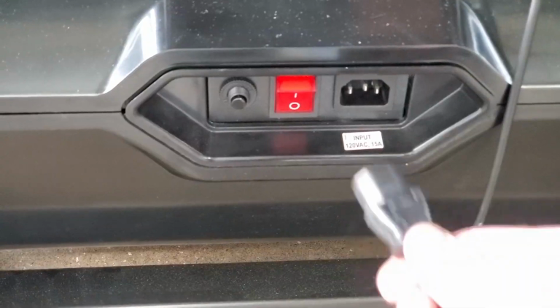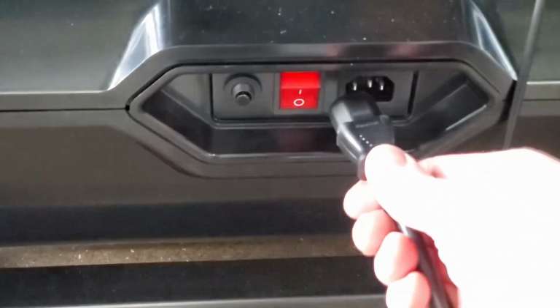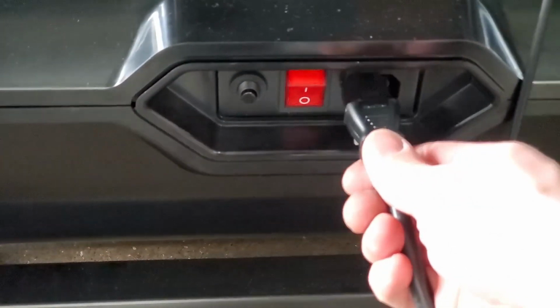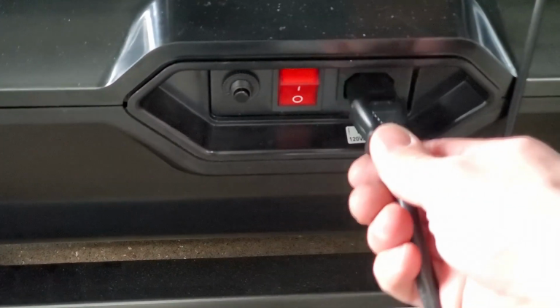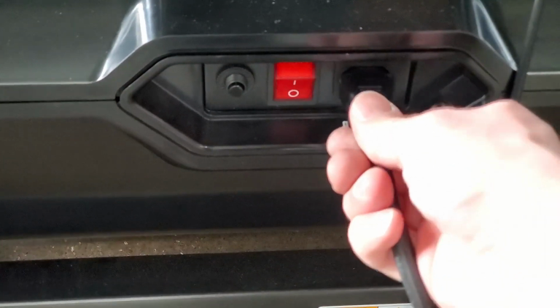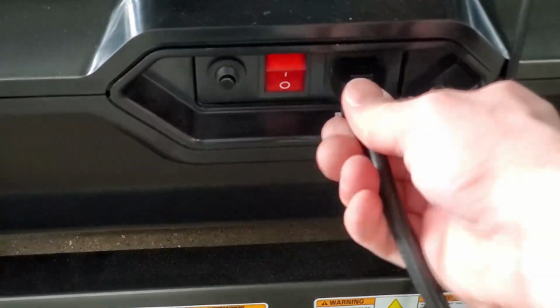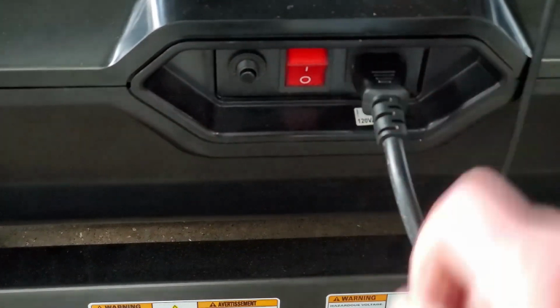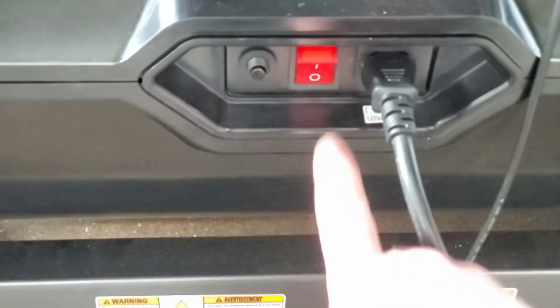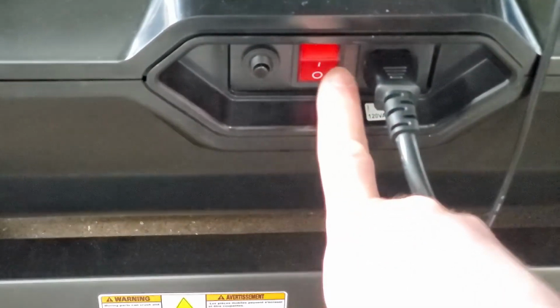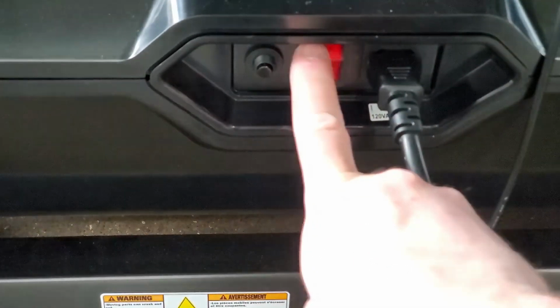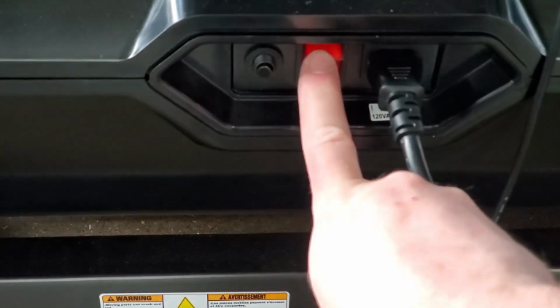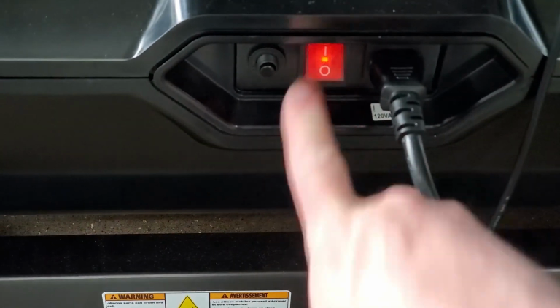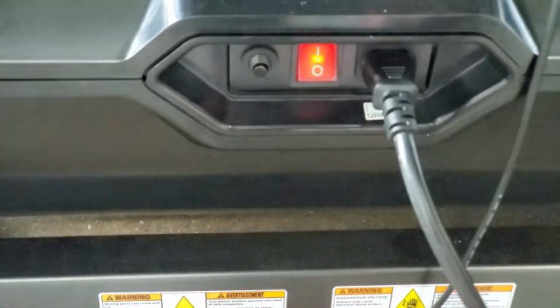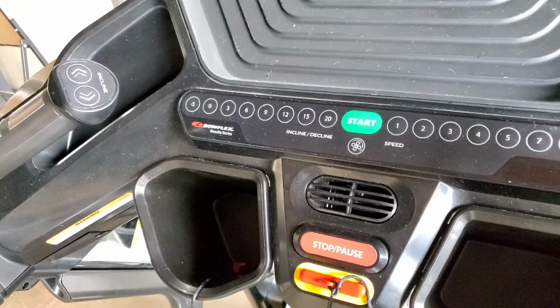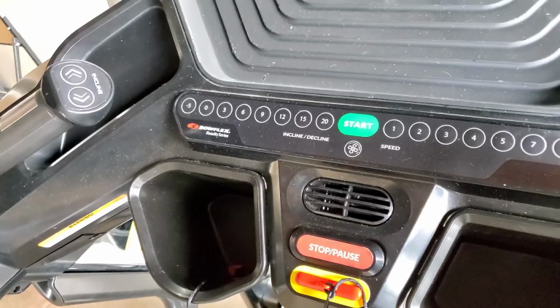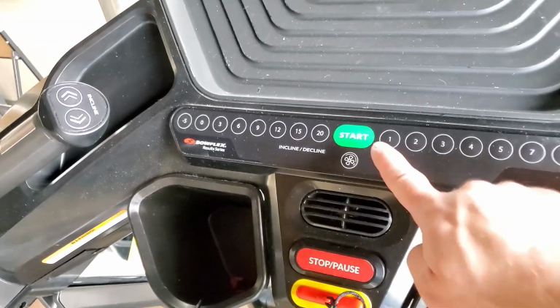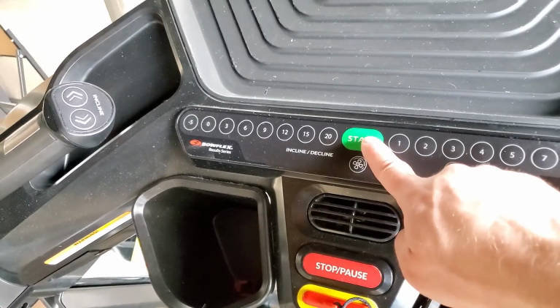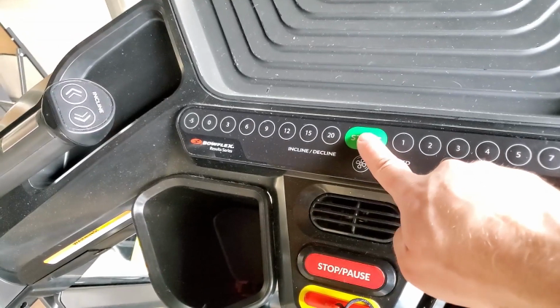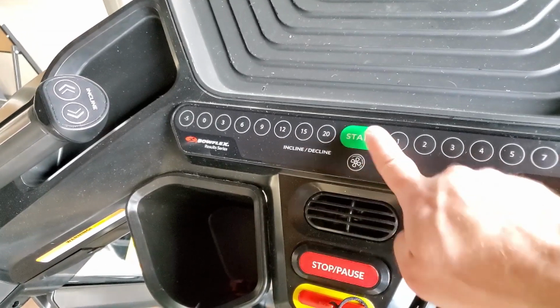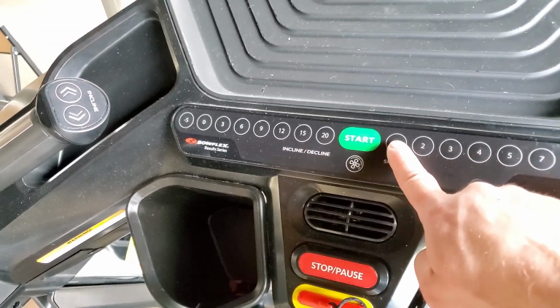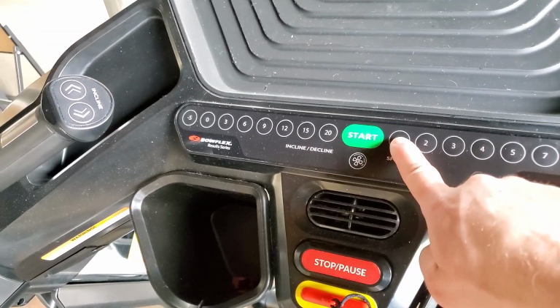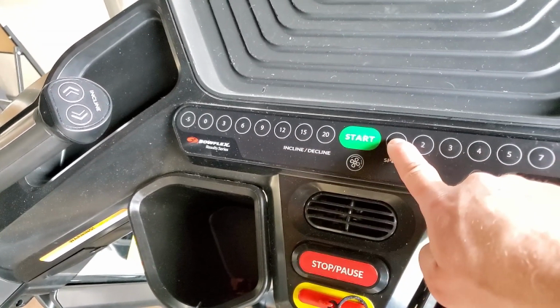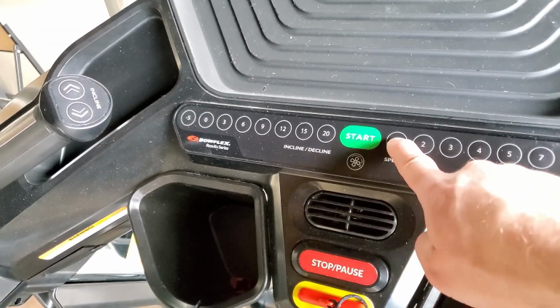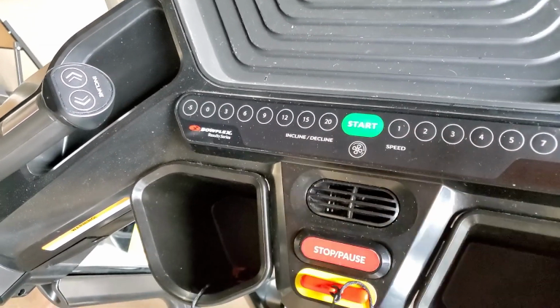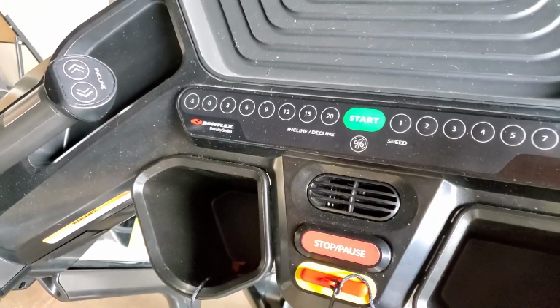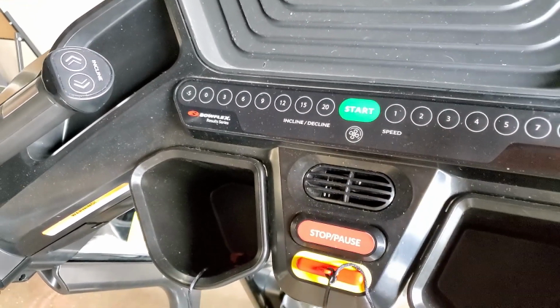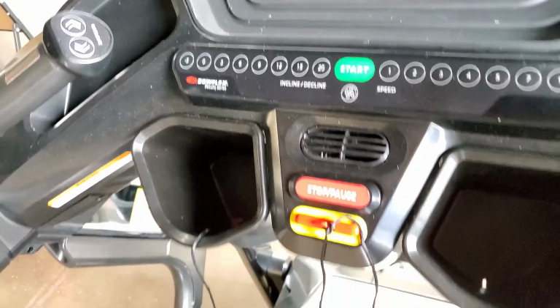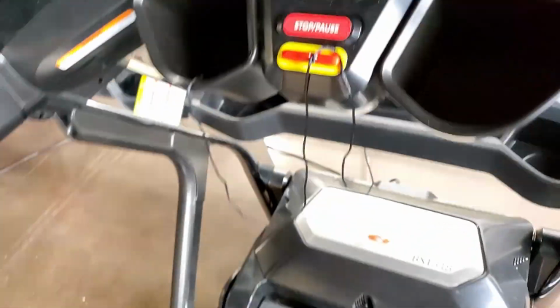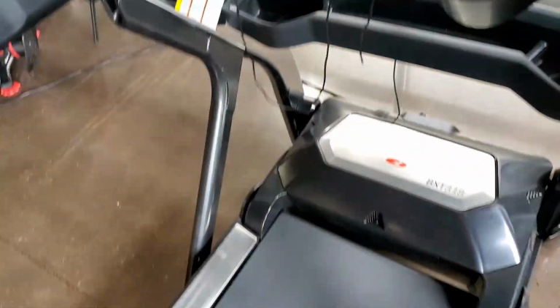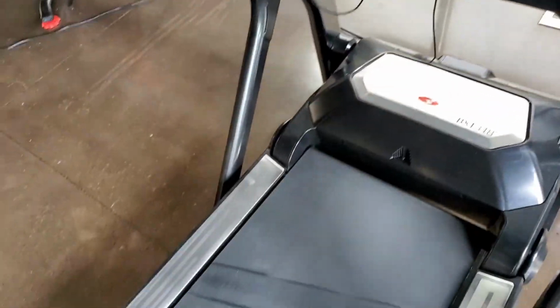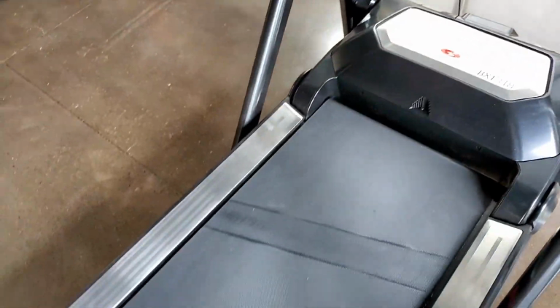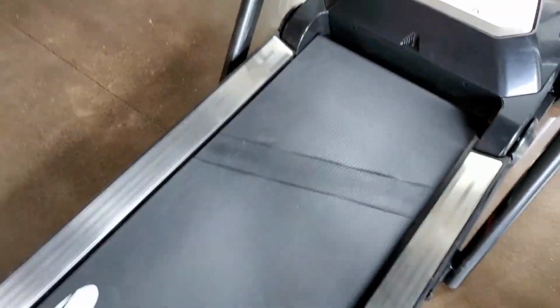Step 4: Reconnect the power cord and turn on the machine power. Step 5: Stand at the side of the machine and start a manual workout and run the belt at the lowest speed available for one minute.